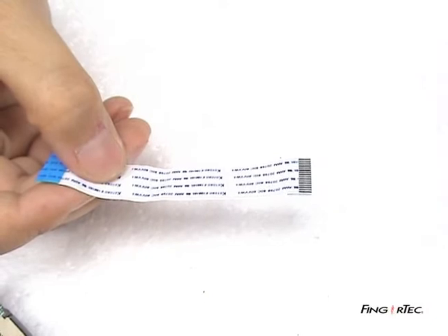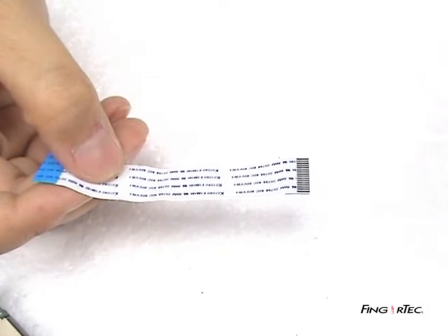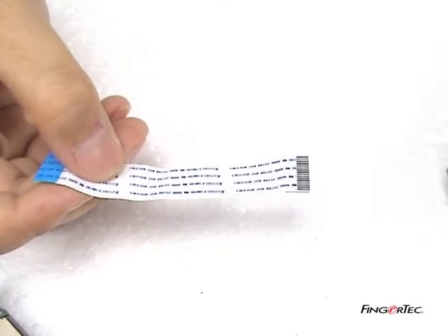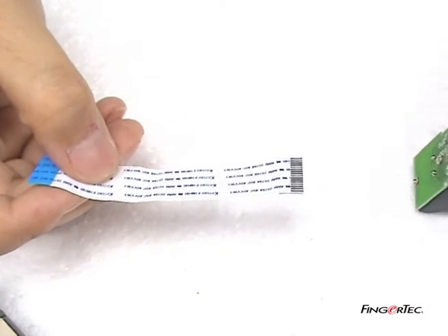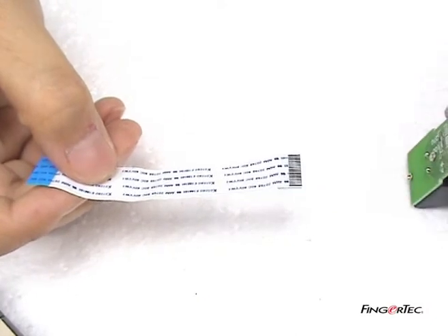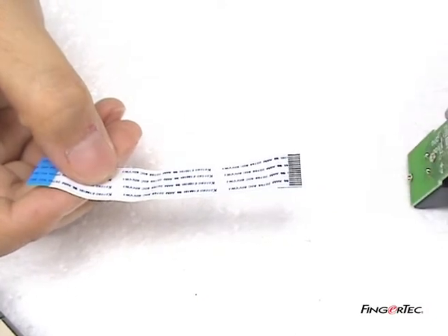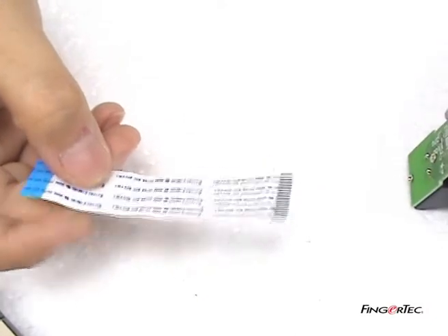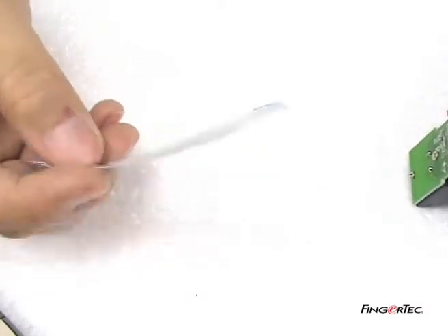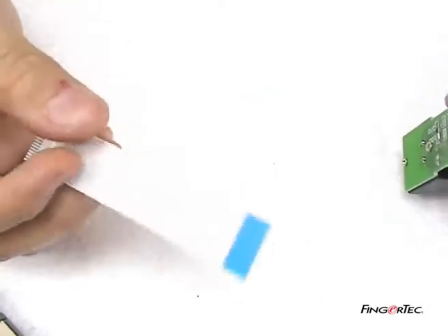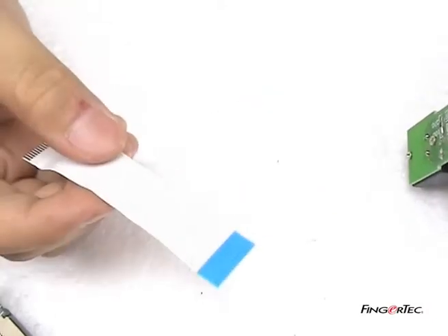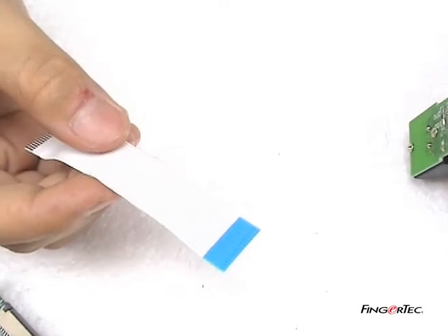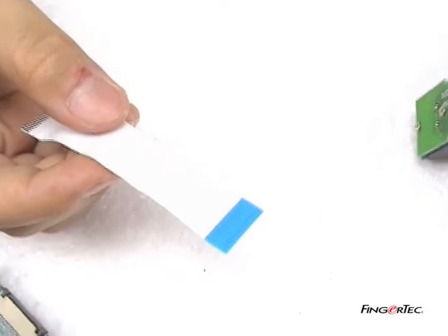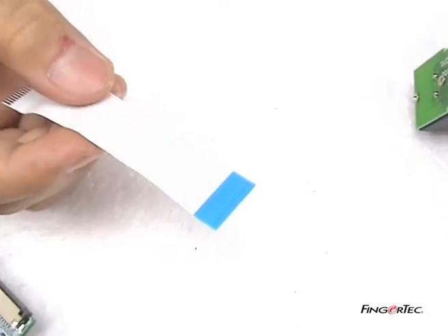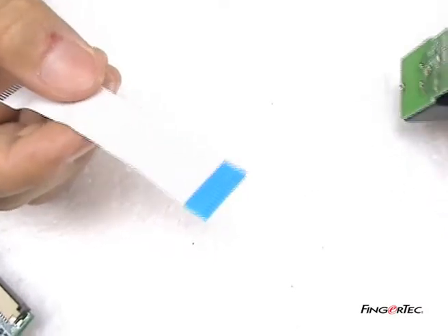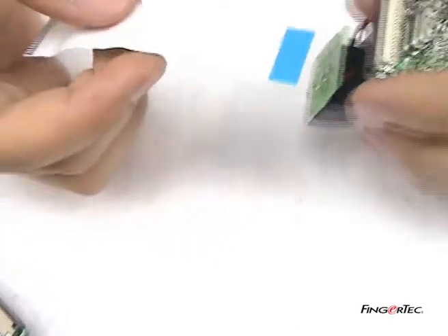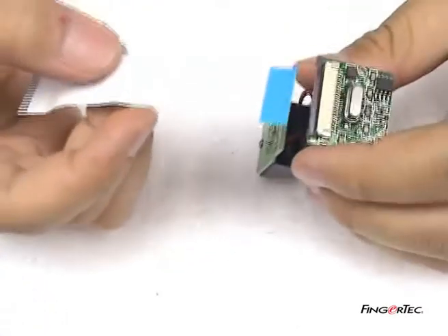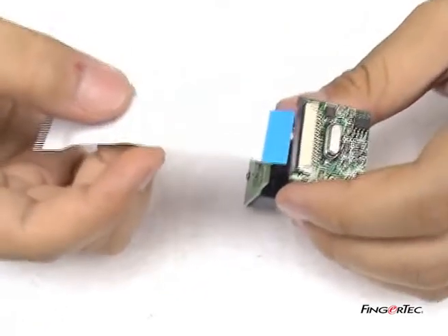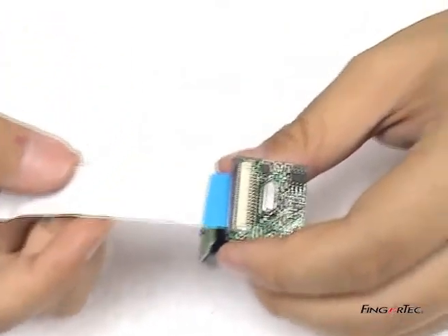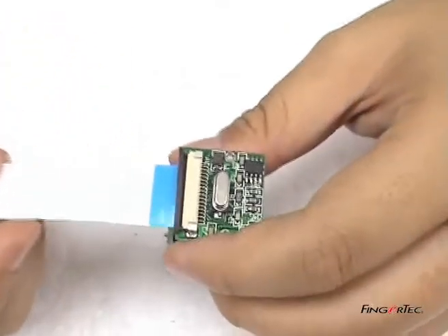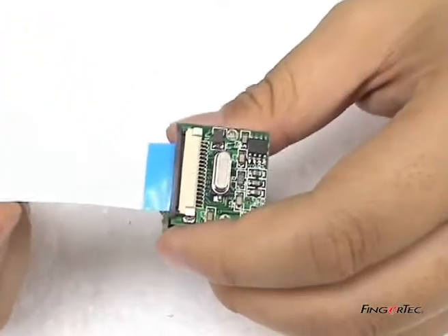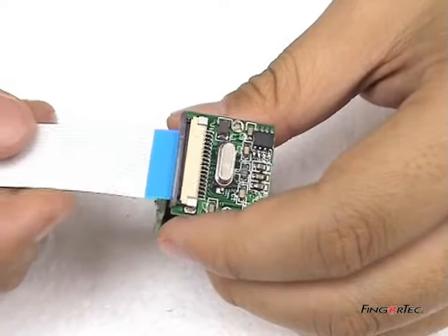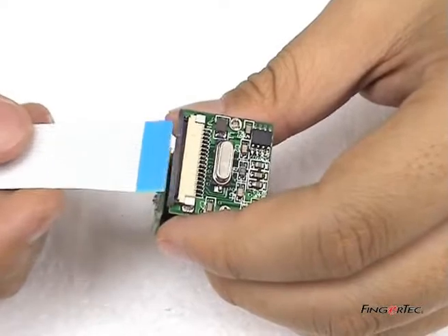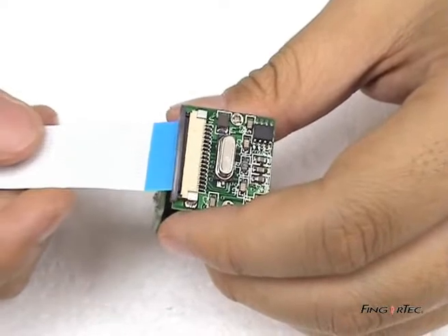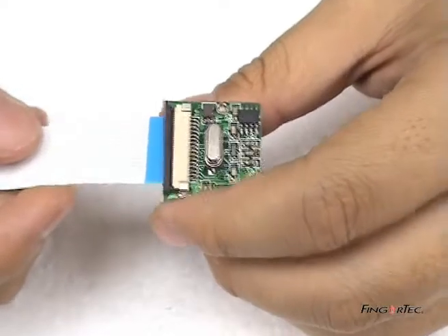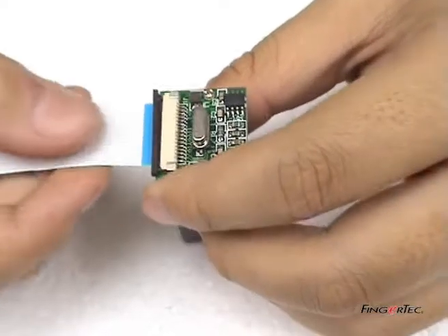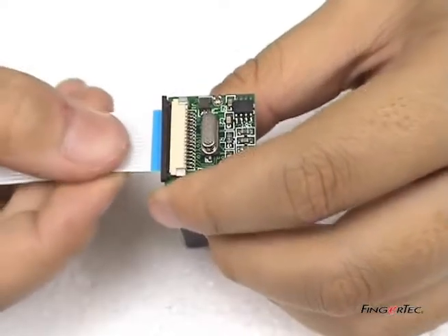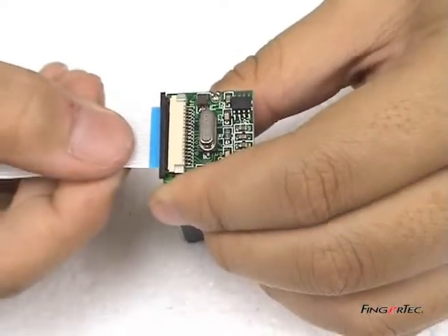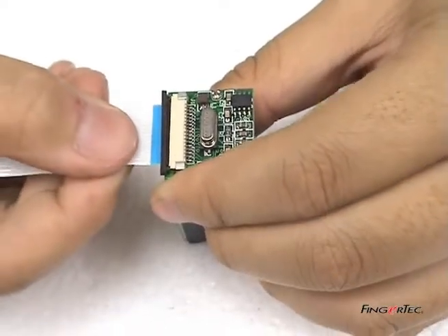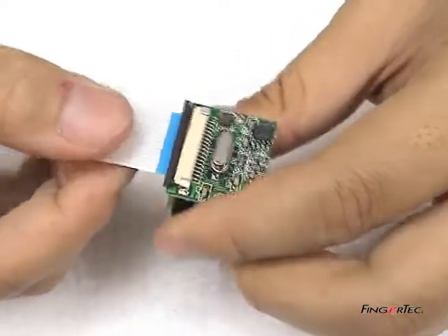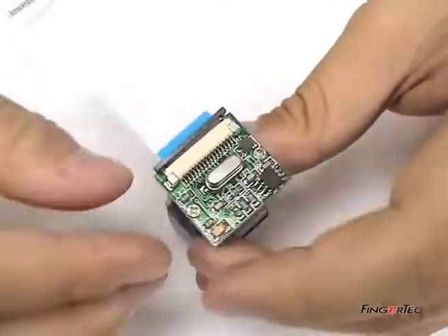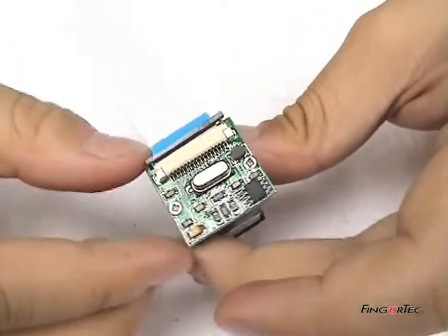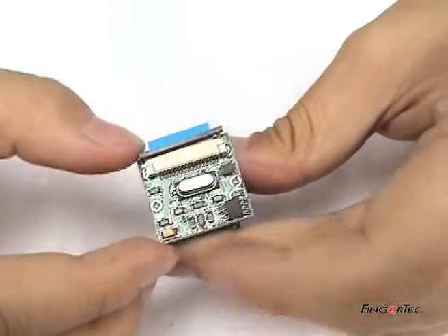When you are connecting the flexi-flat cable to the sensor module, please note that the side with the blue stripe must be facing down on the sensor module. Push down the sensor module connector to connect the flexi-flat cable.